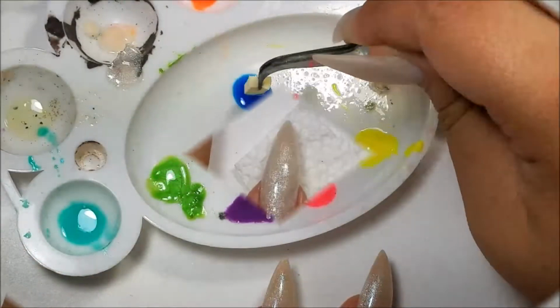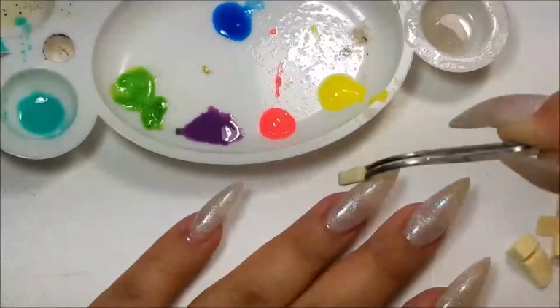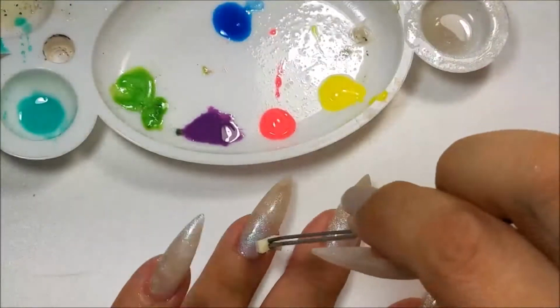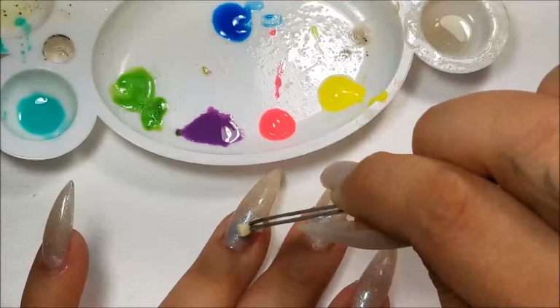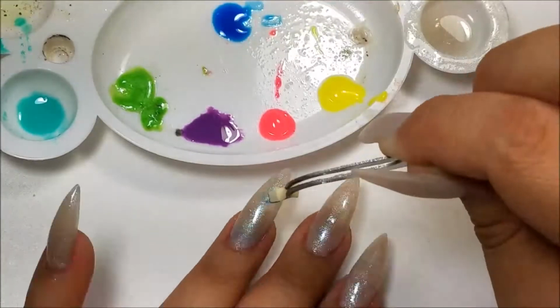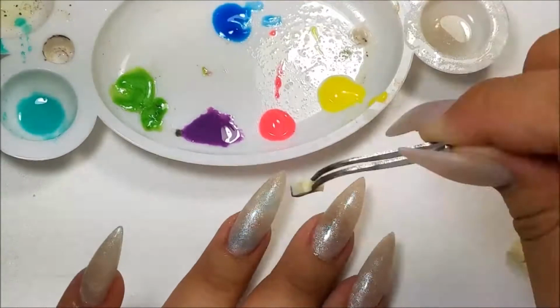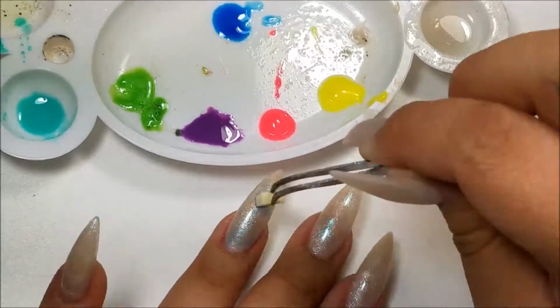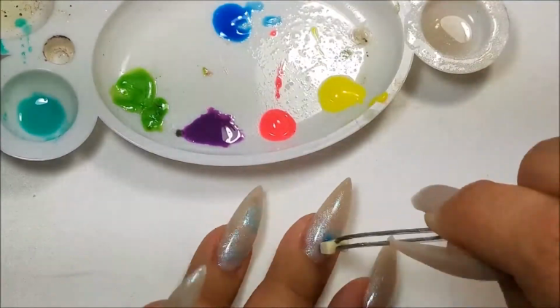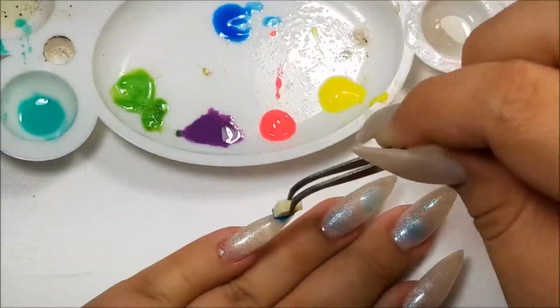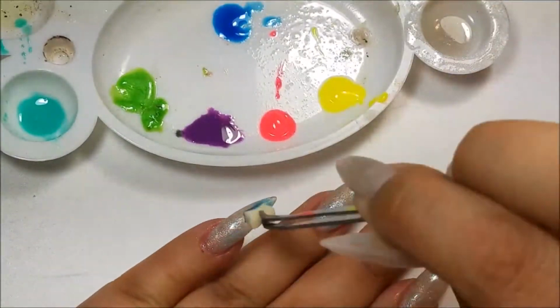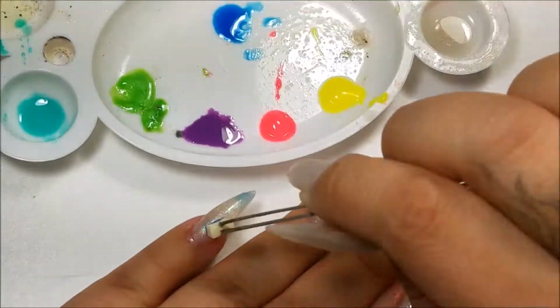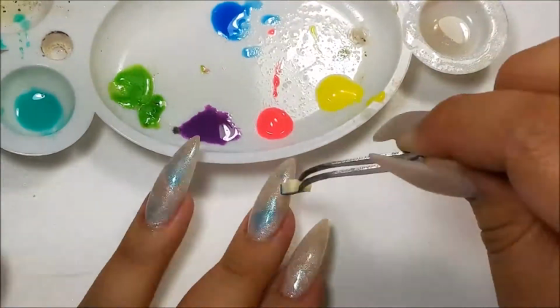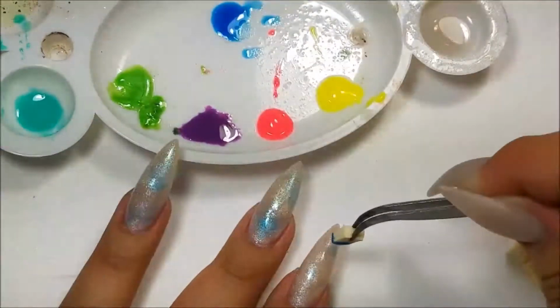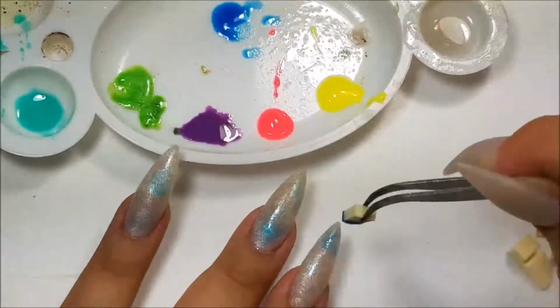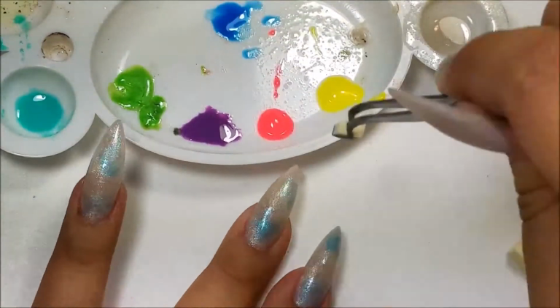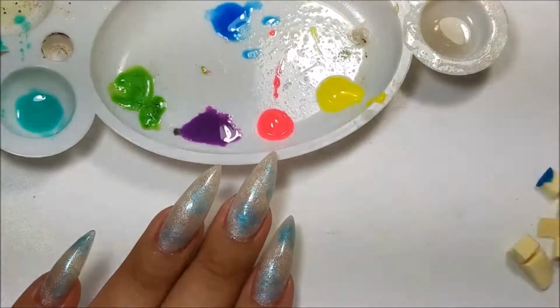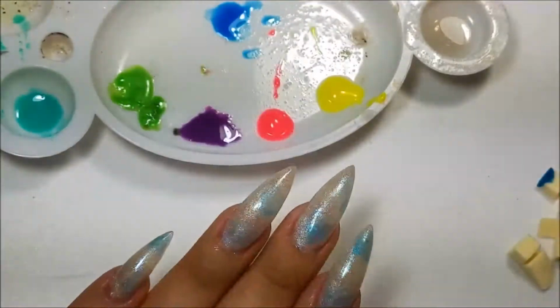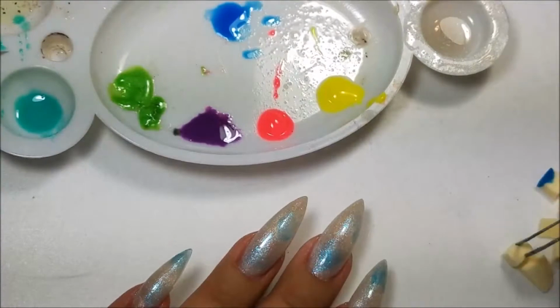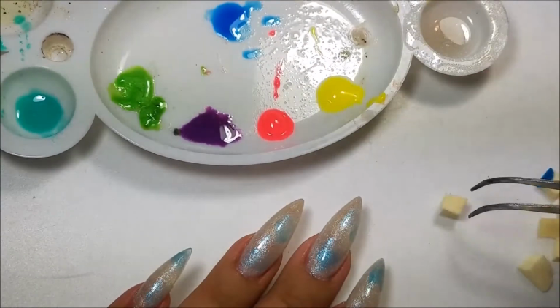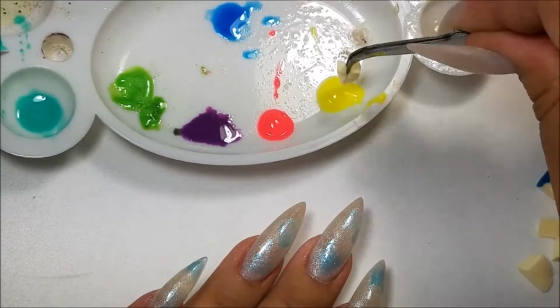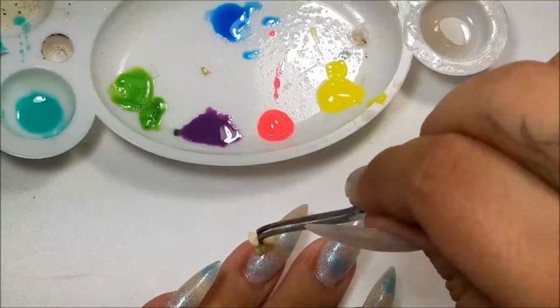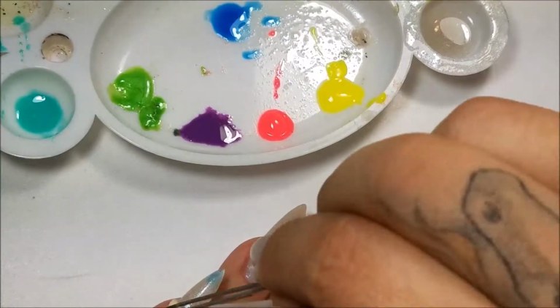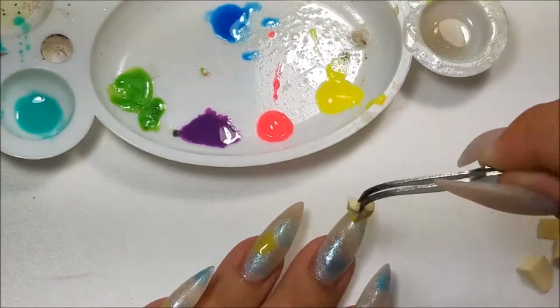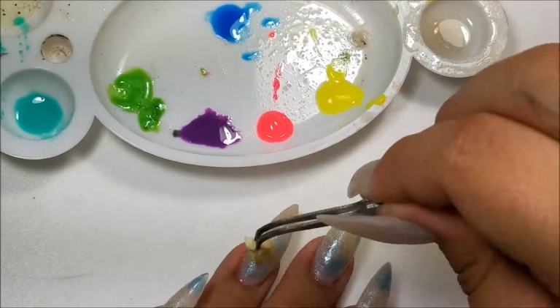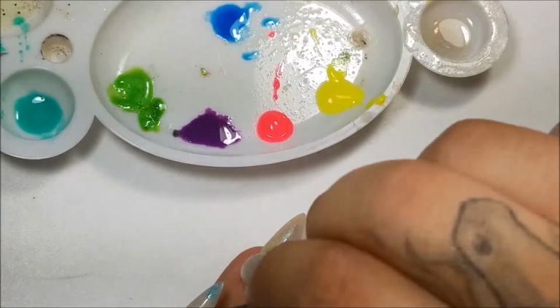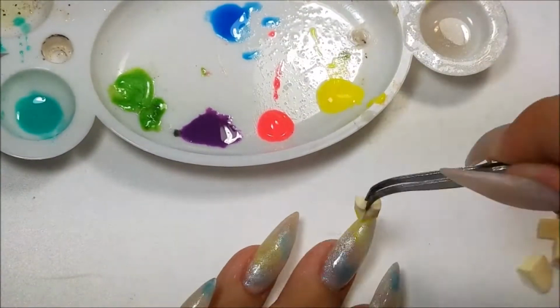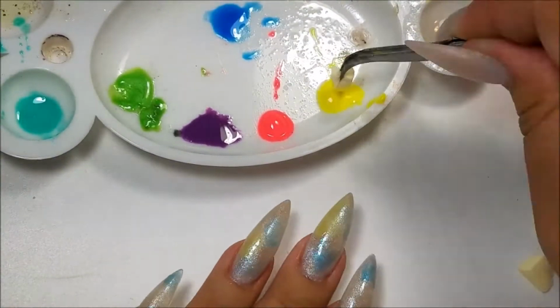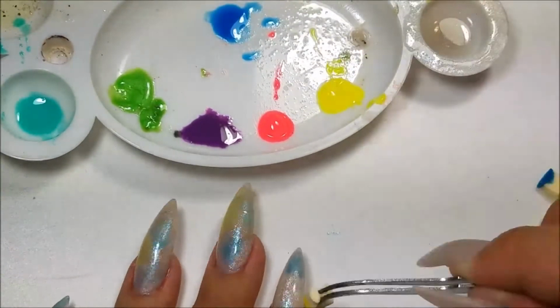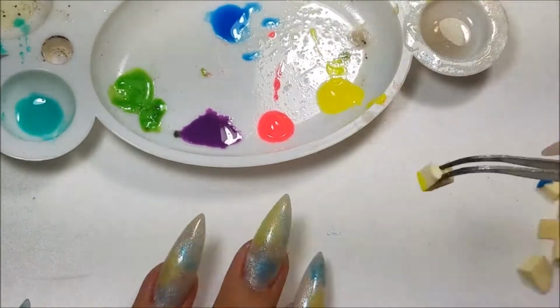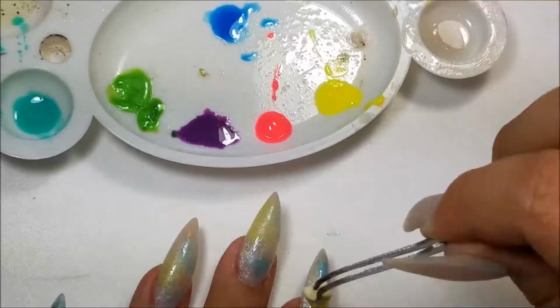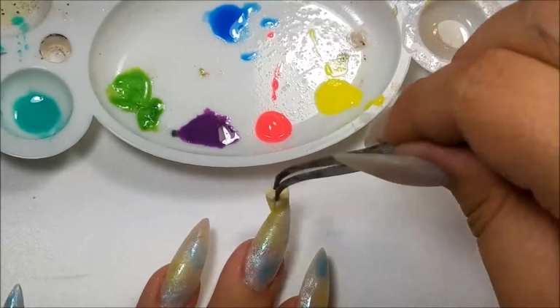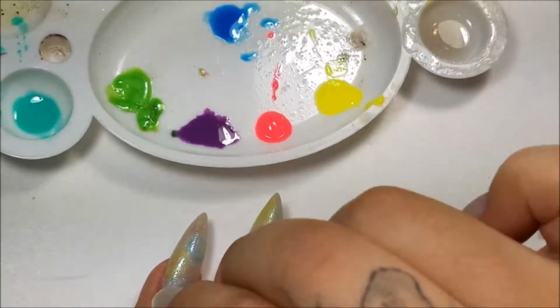Now I'm going to go in with all these different gel polishes just to kind of get a rainbowish effect on them. If you notice, the opal has different colors all in it, which is why I love it so much.